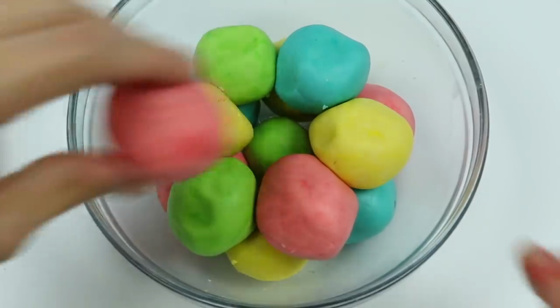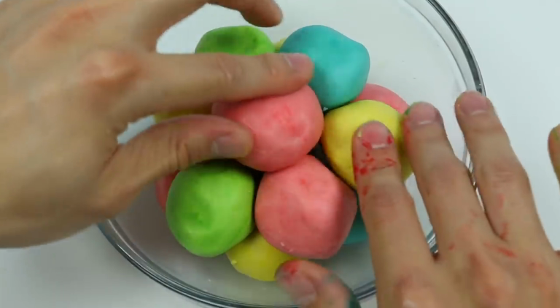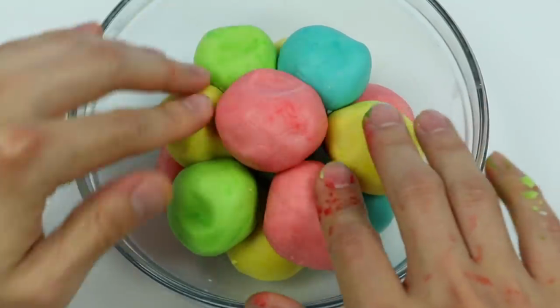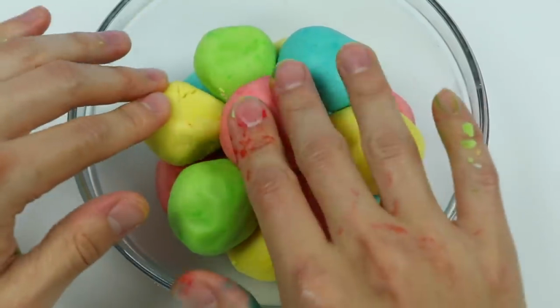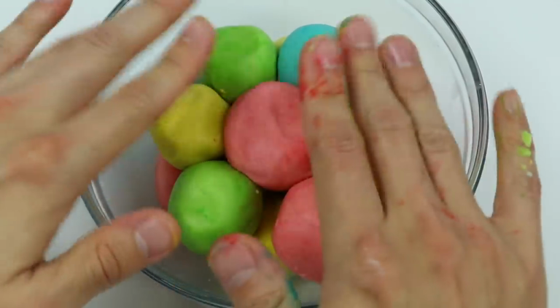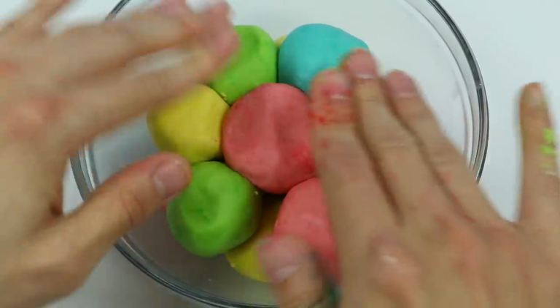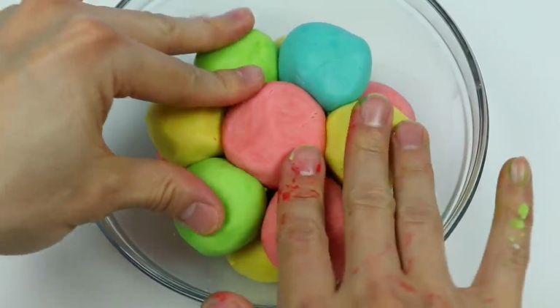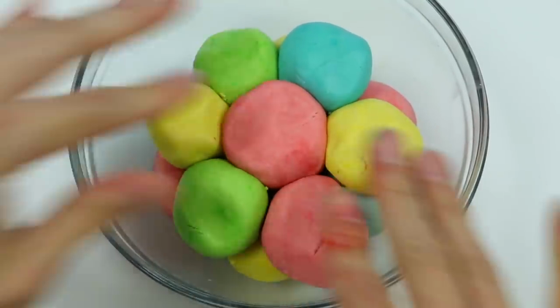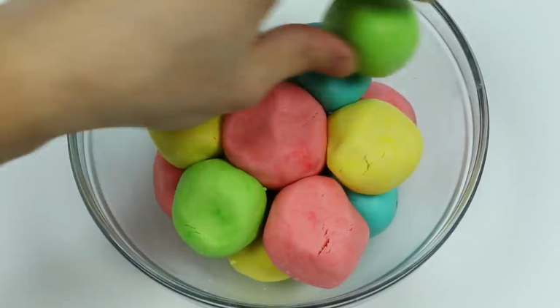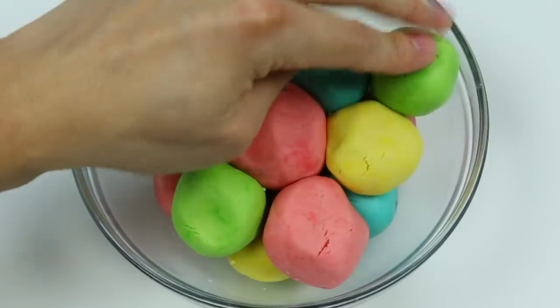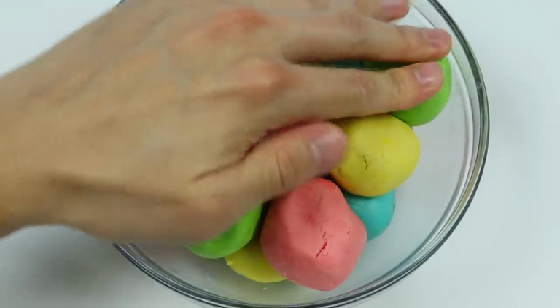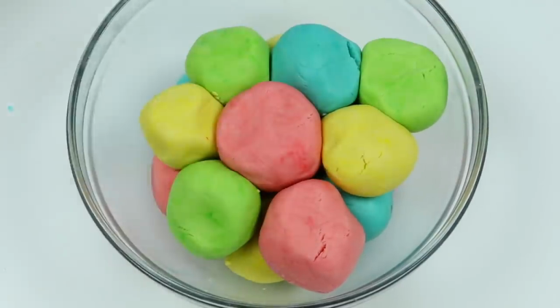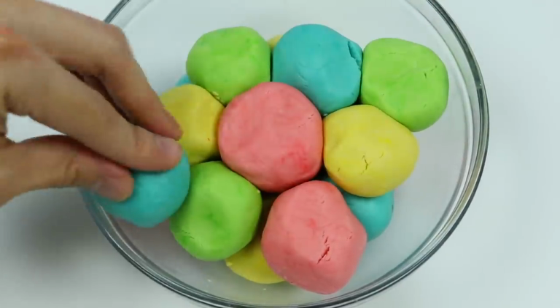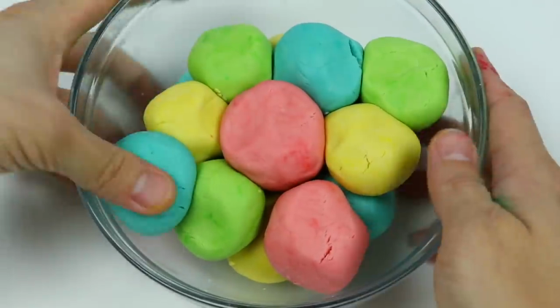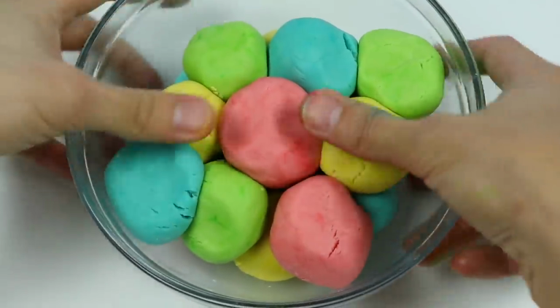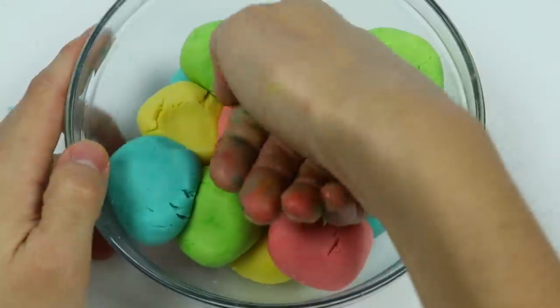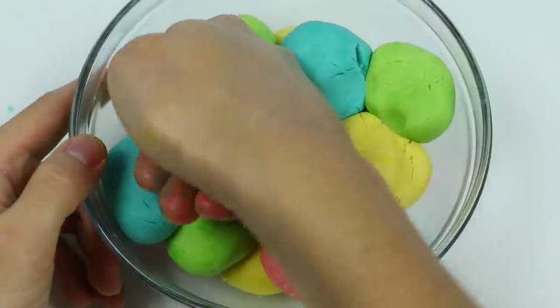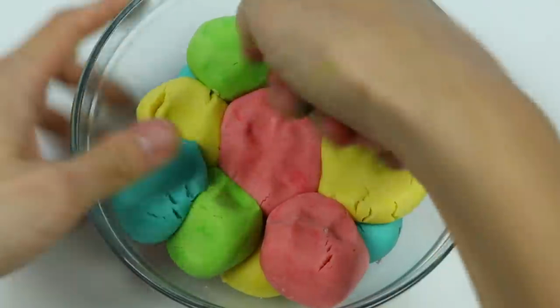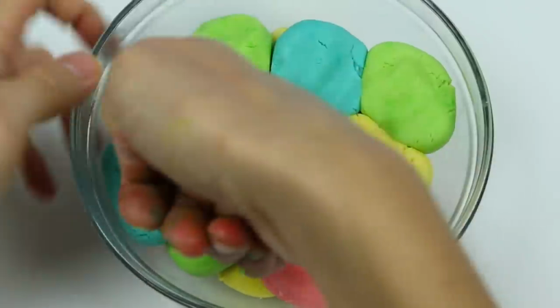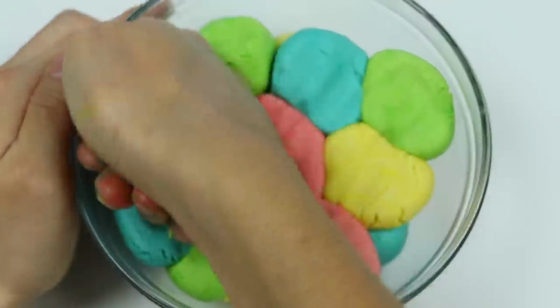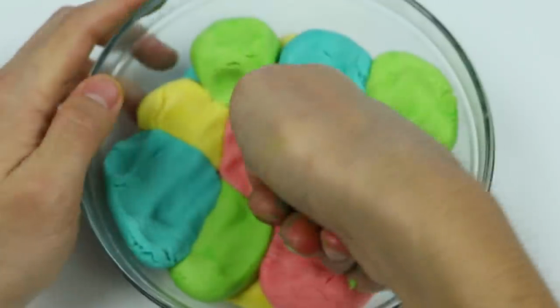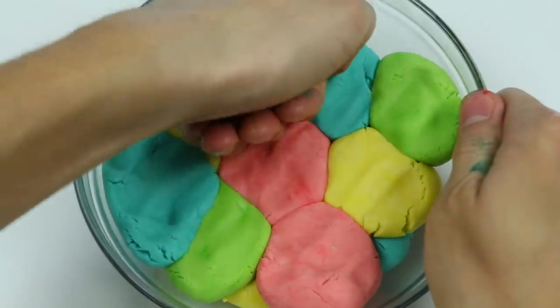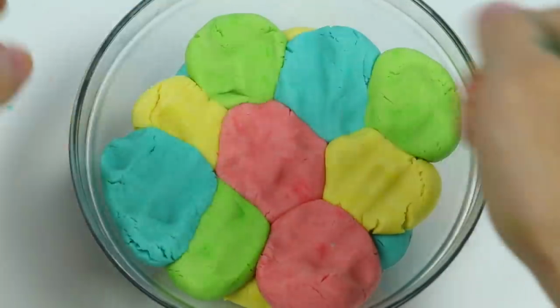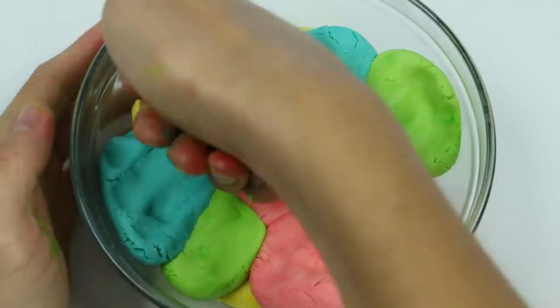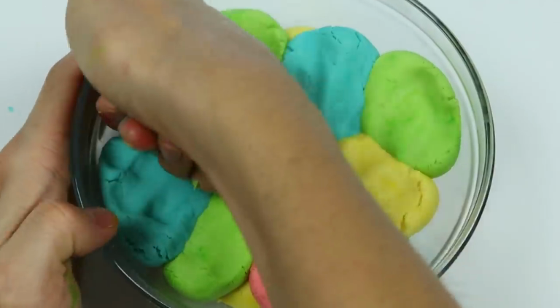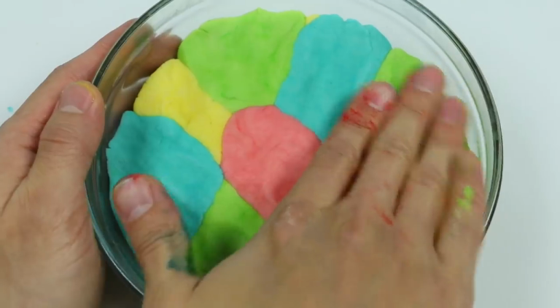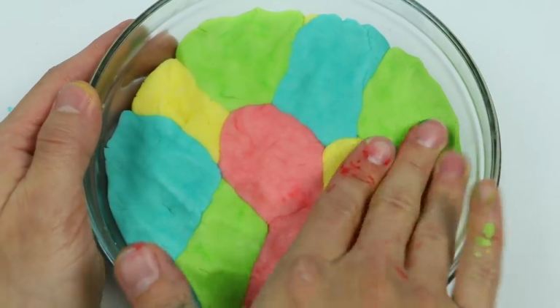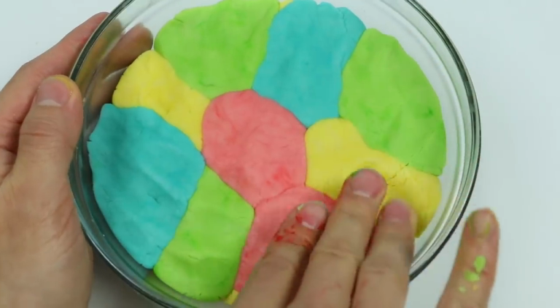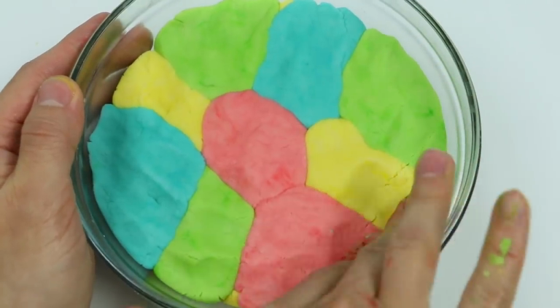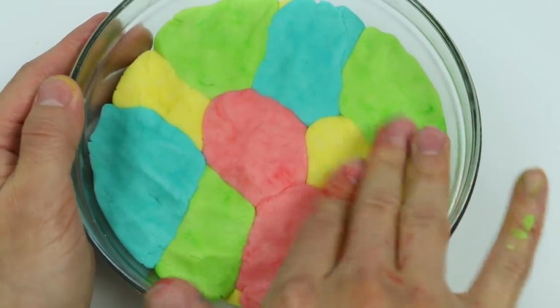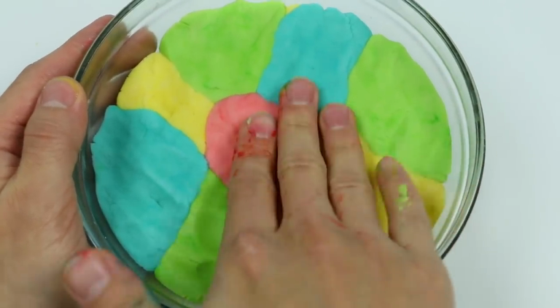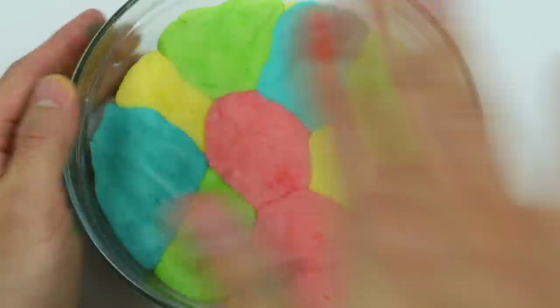Now what we need to do is press down on the dough. Keep pressing down until you get a flat surface. Nice — now it looks like we have a large amount of ice cream in a bowl.